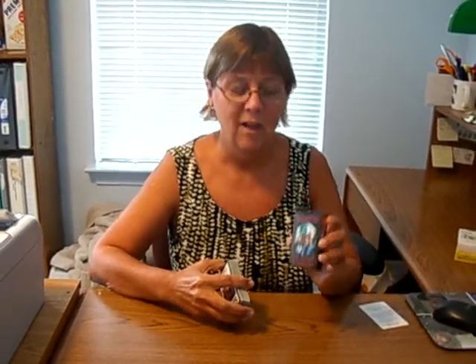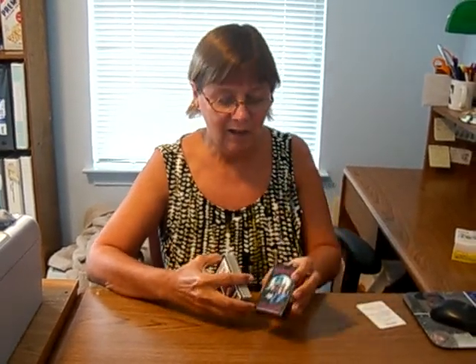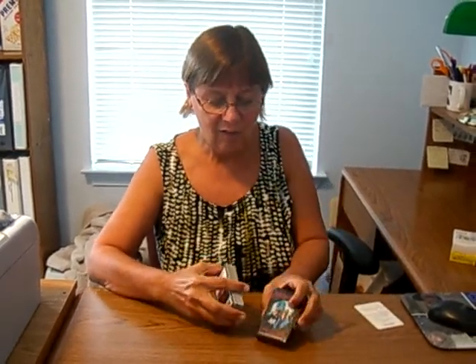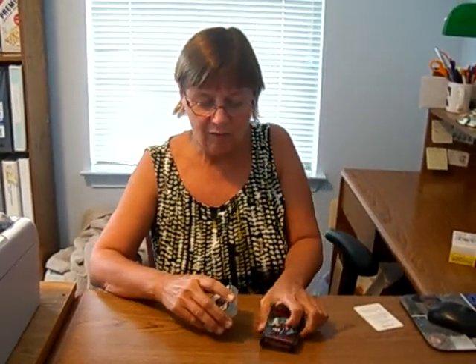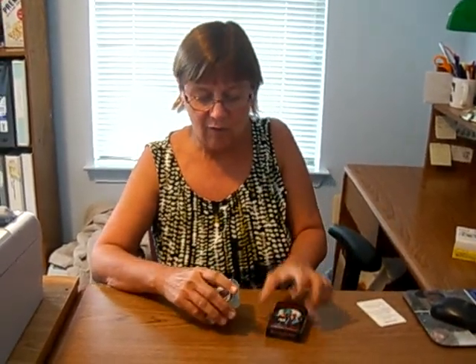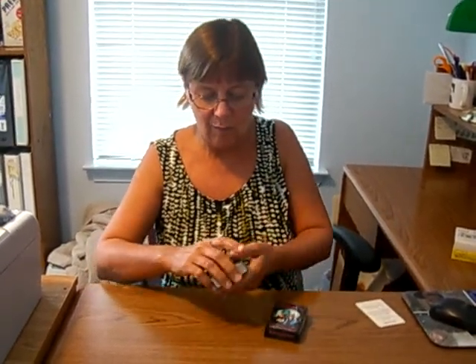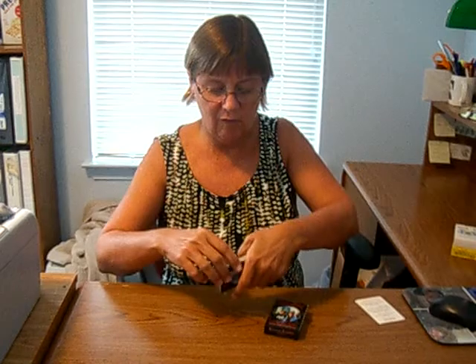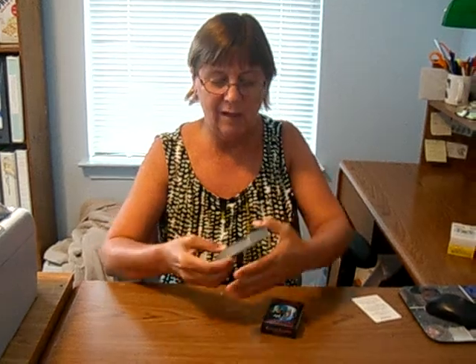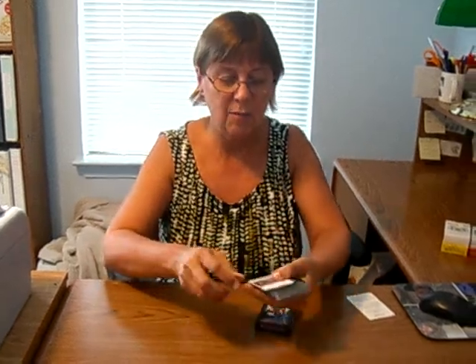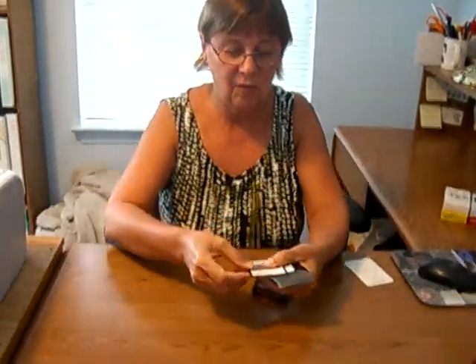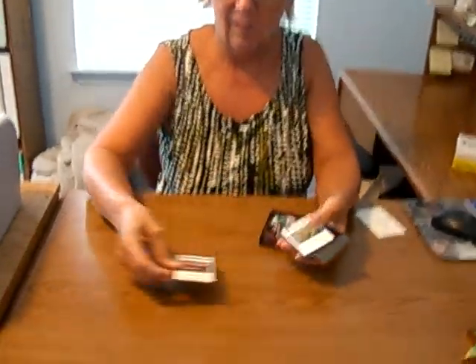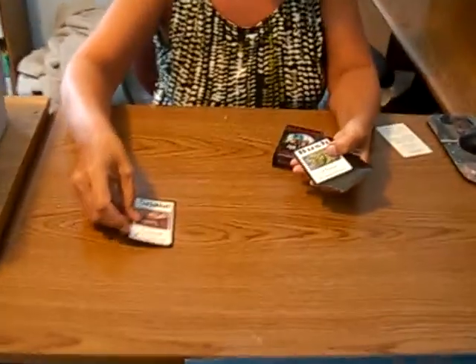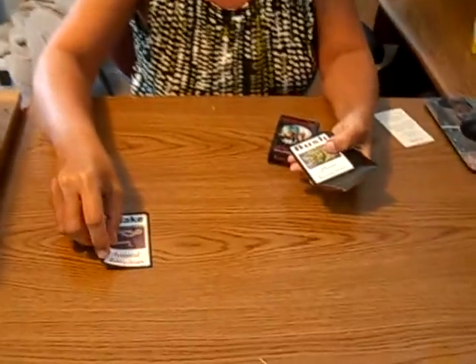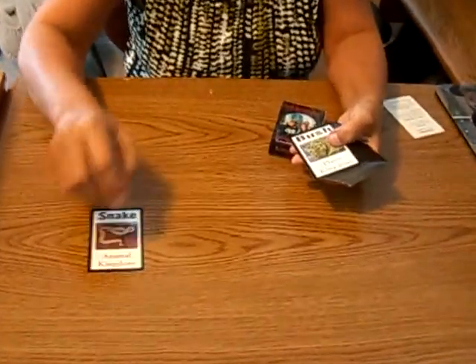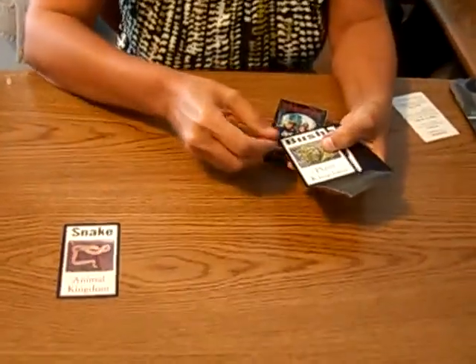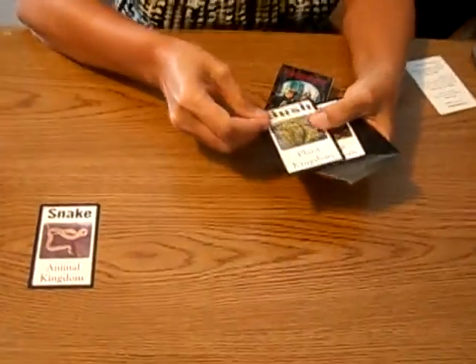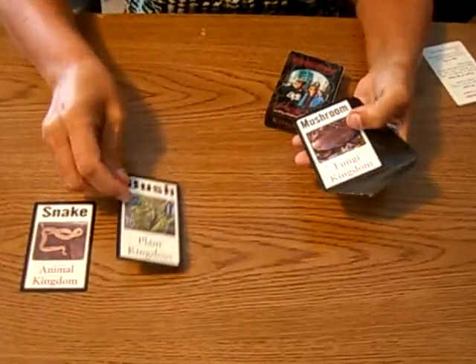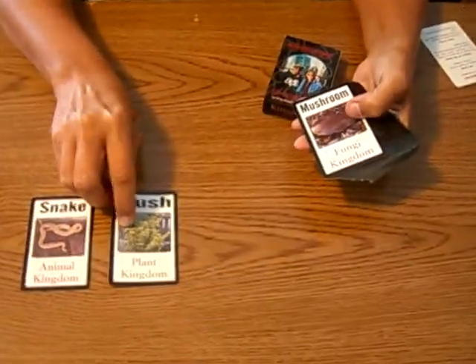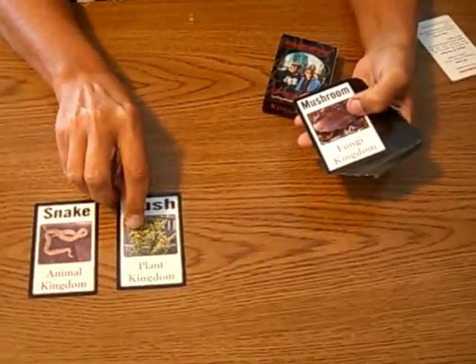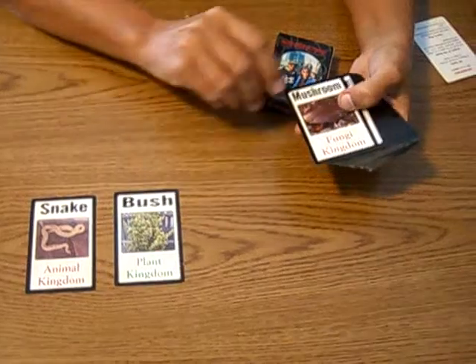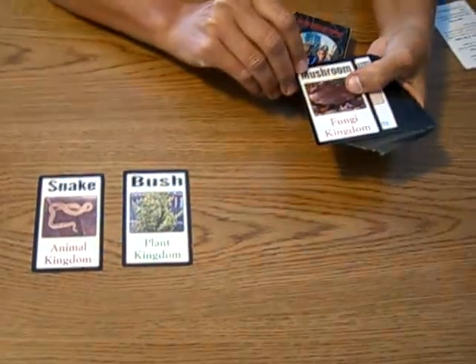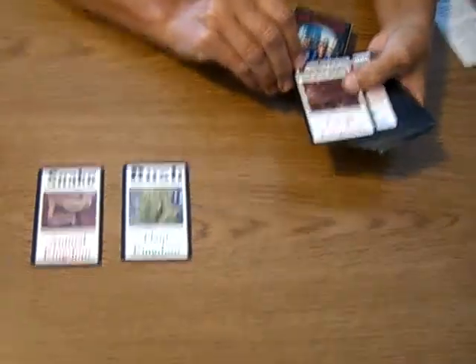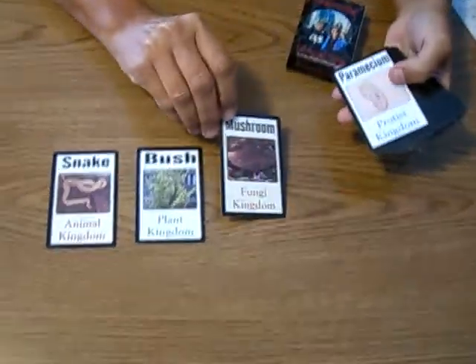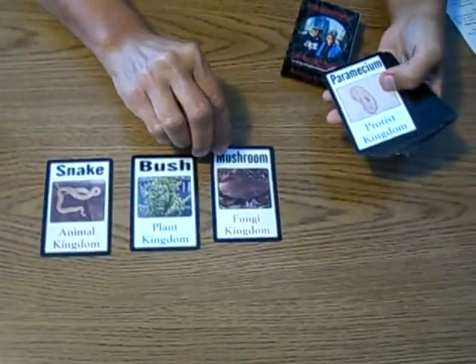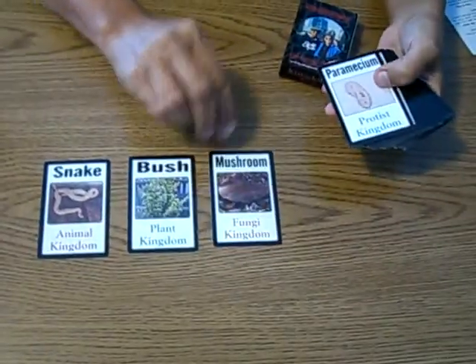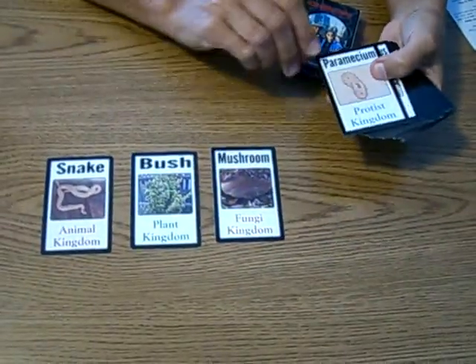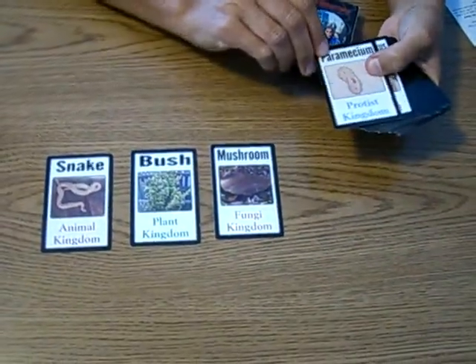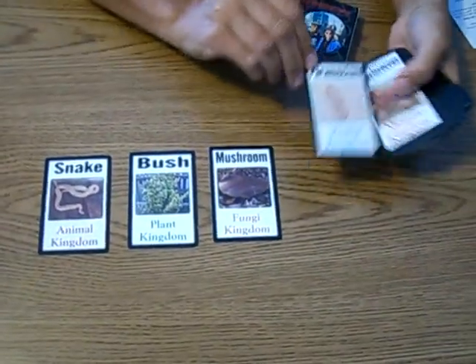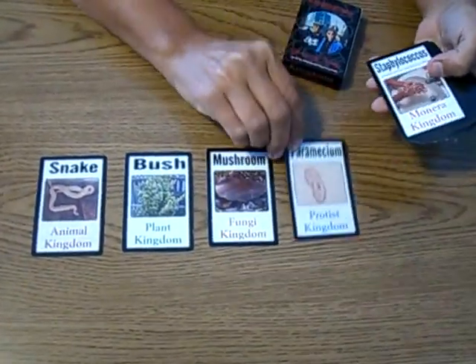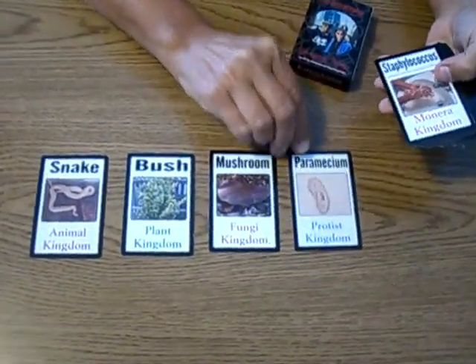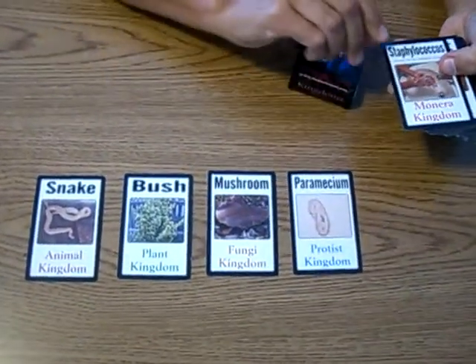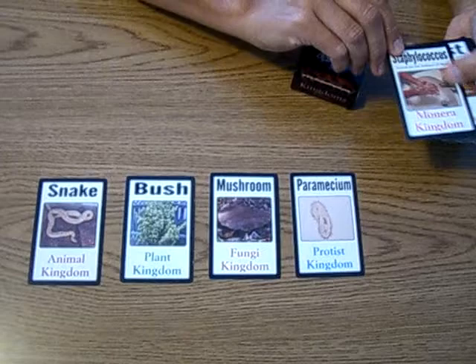The deck consists of cards from each of the main kingdoms: the Animal Kingdom, the Plant Kingdom, the Fungi Kingdom, Protist, and Monera.